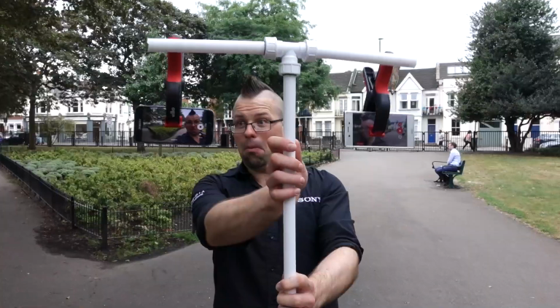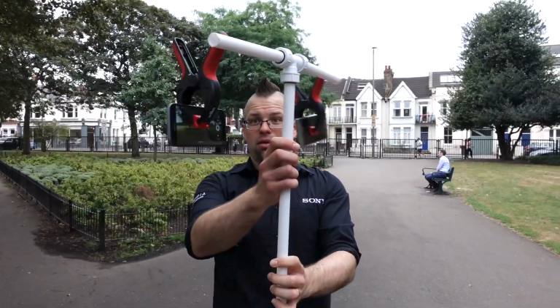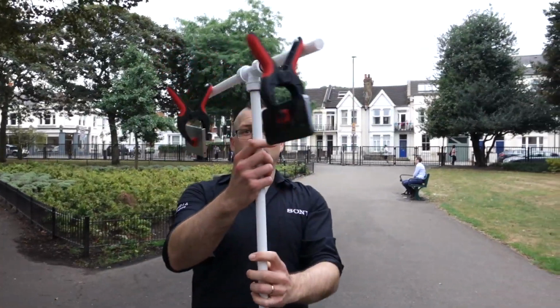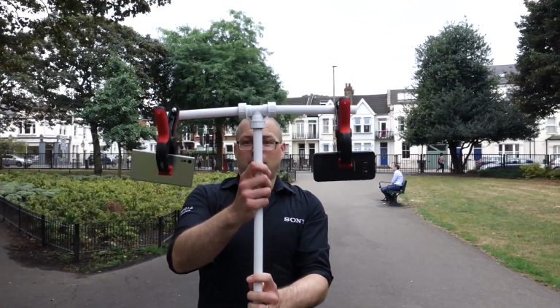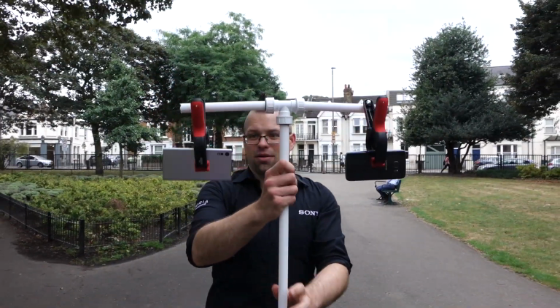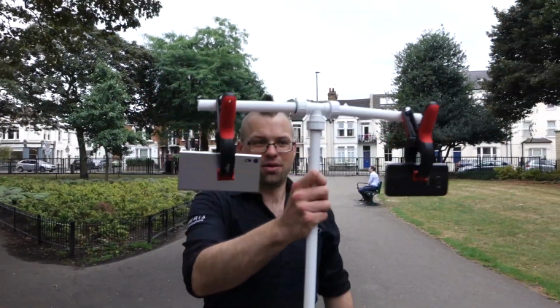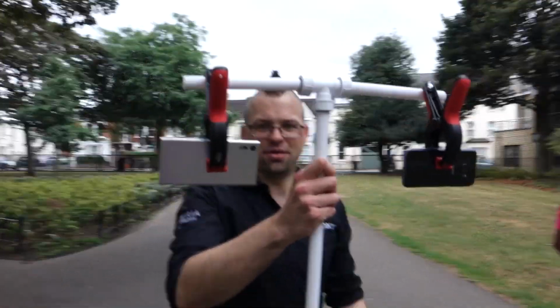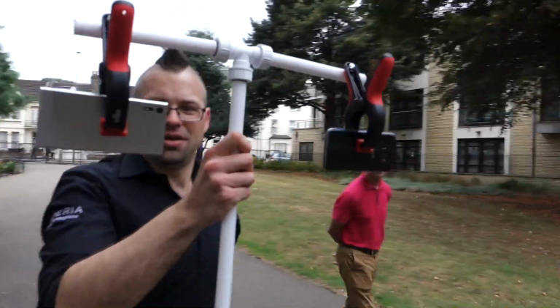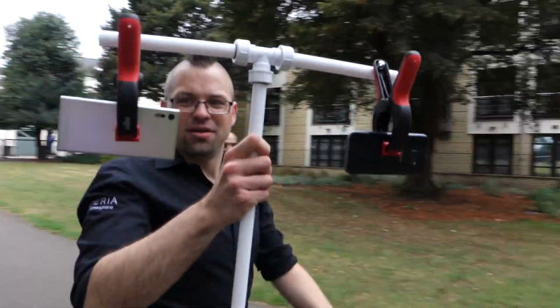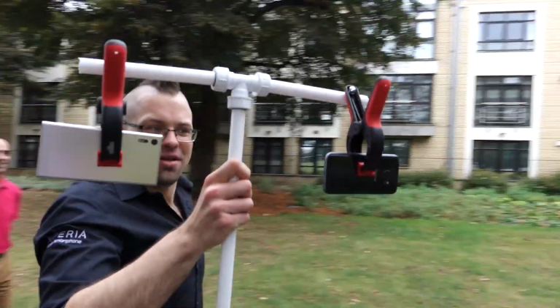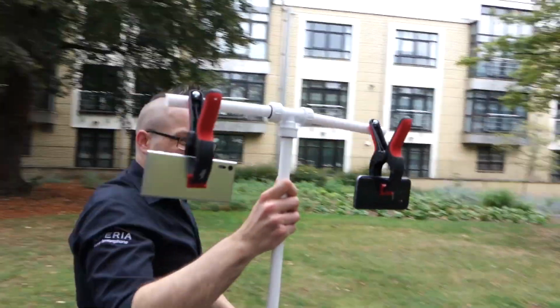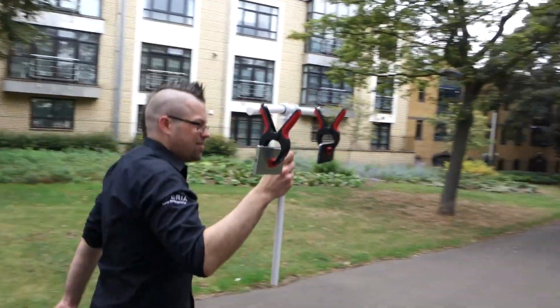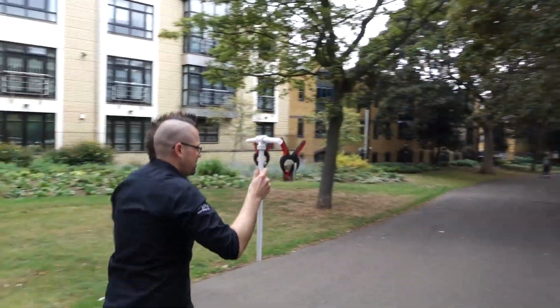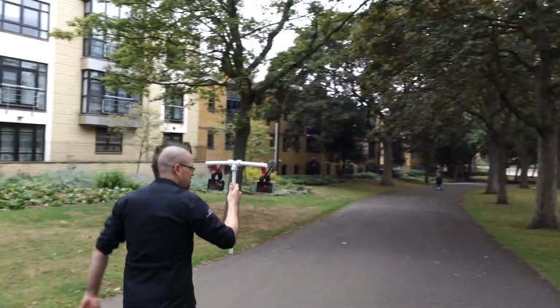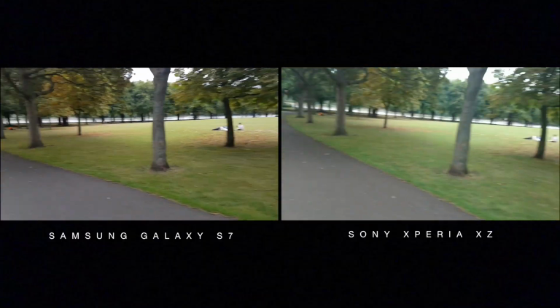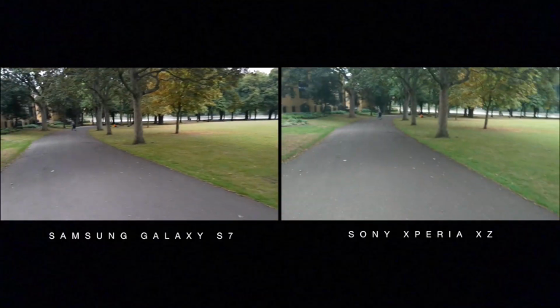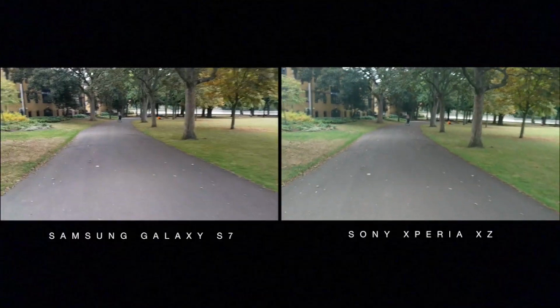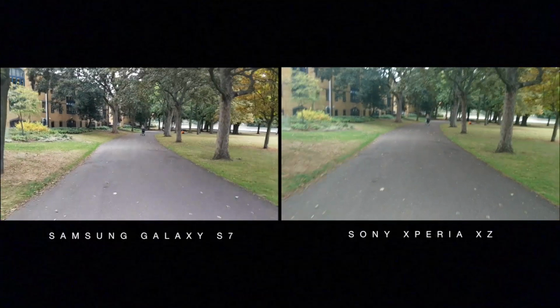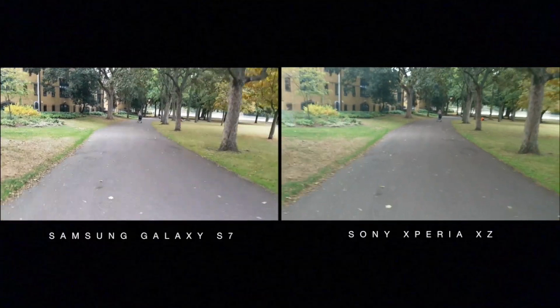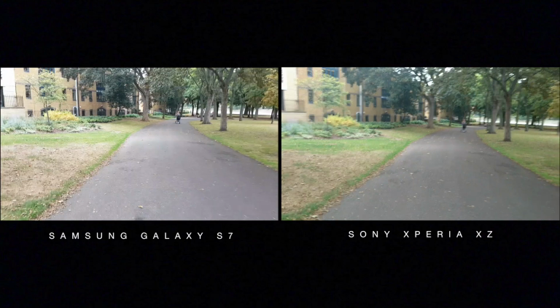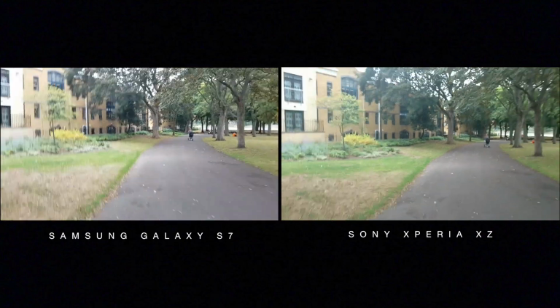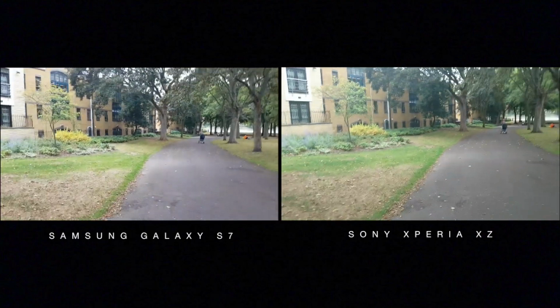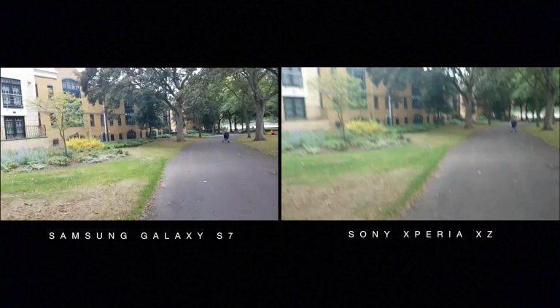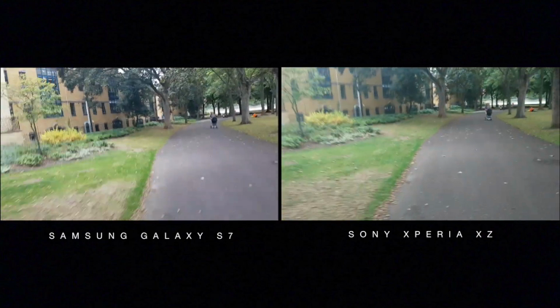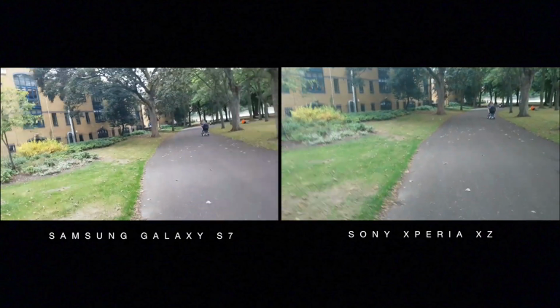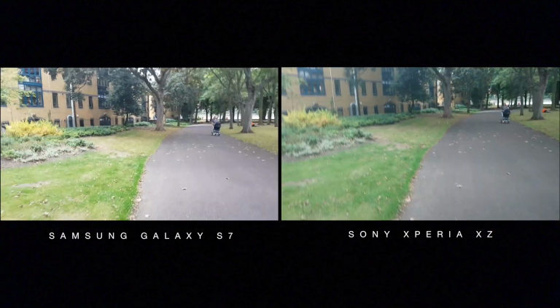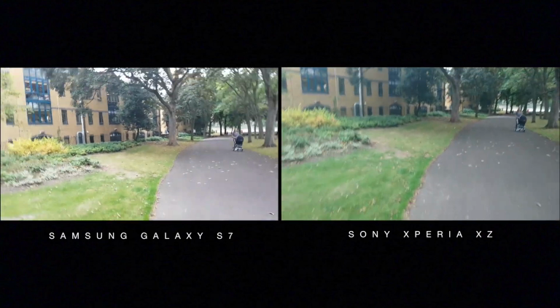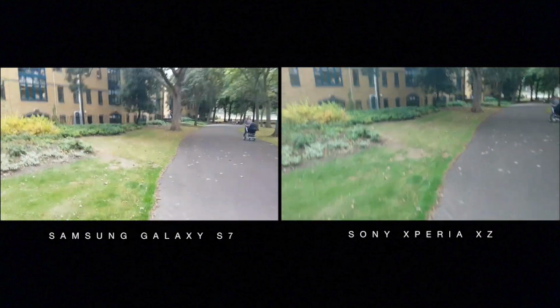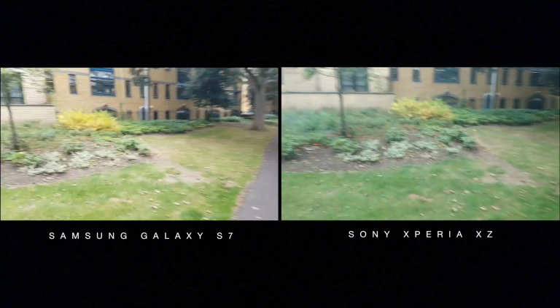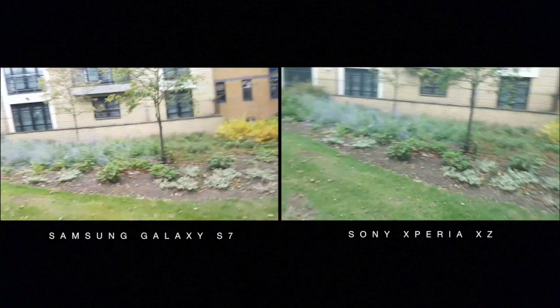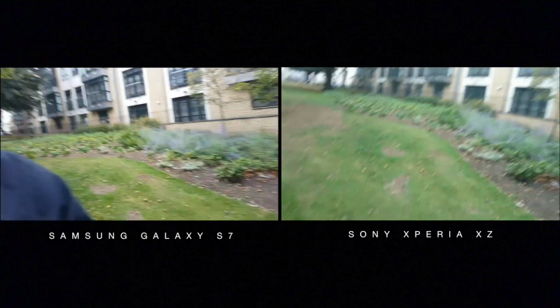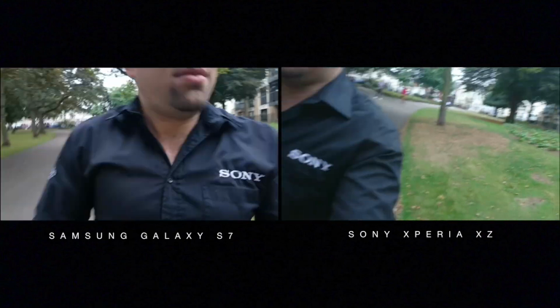So what does SteadyShot actually allow you to do? Well, if you want to take any videos whilst you're out walking with your friends or family, or perhaps you want to take a video of the Foo Fighters on stage but you're right next to the mosh pit, it doesn't matter. SteadyShot is going to take care of your video and make sure that it's the smoothest possible.